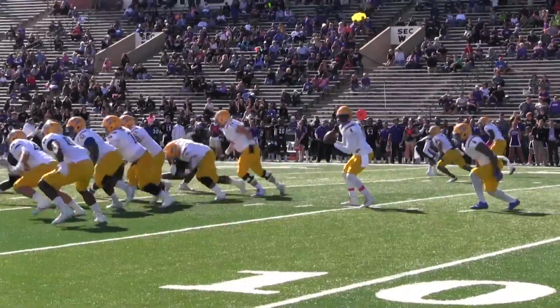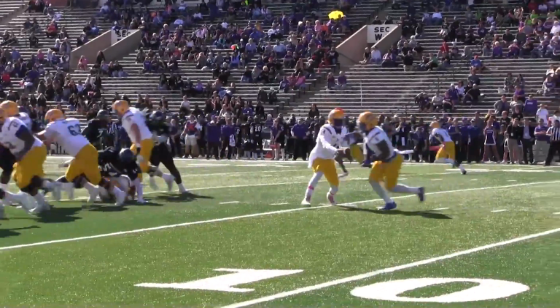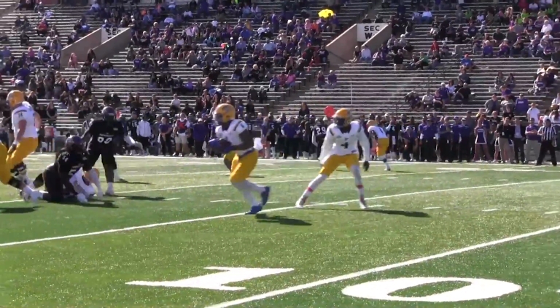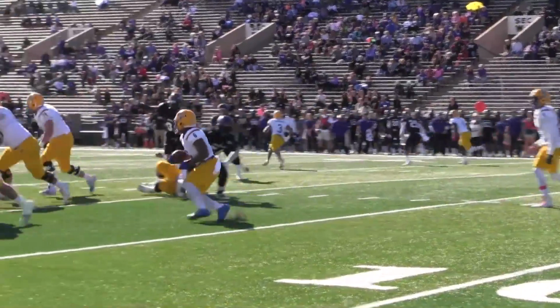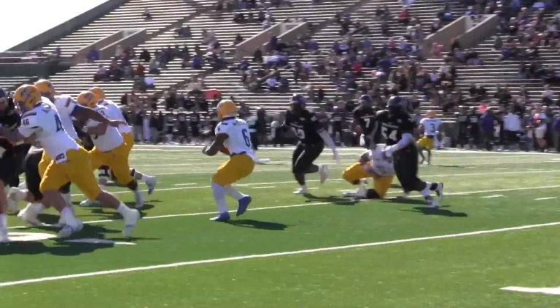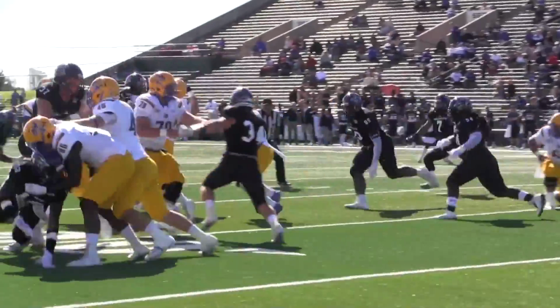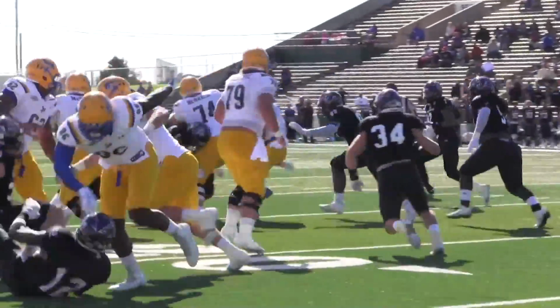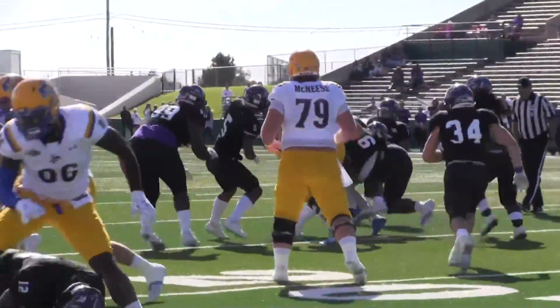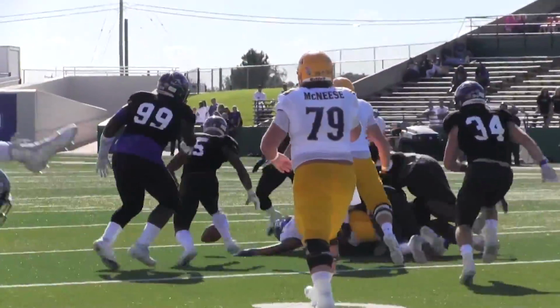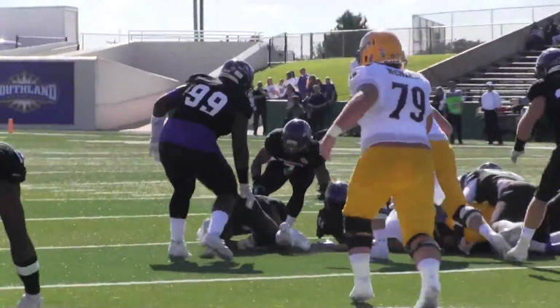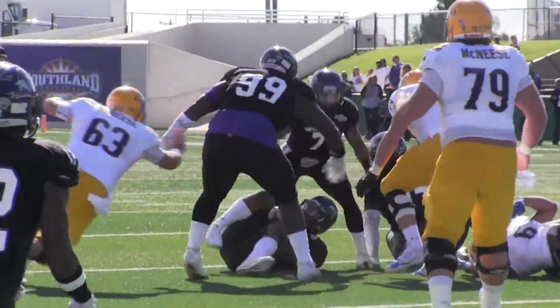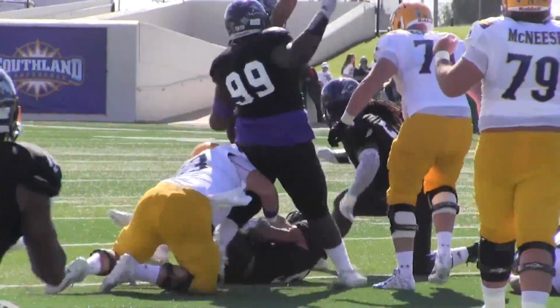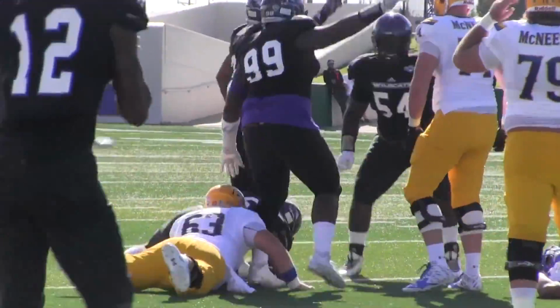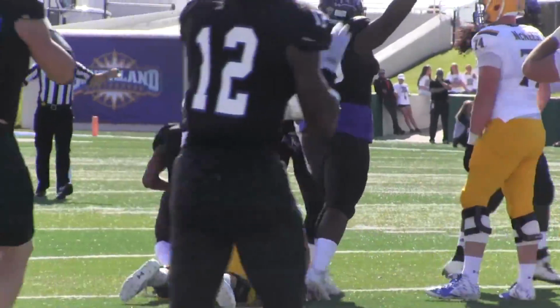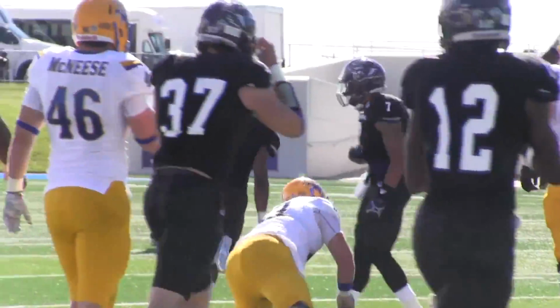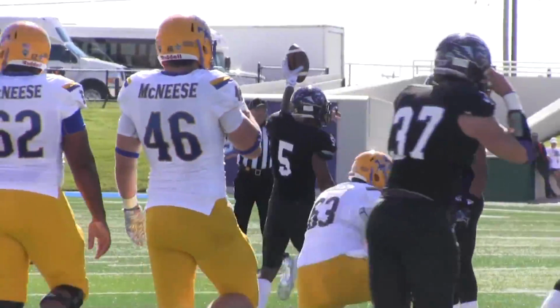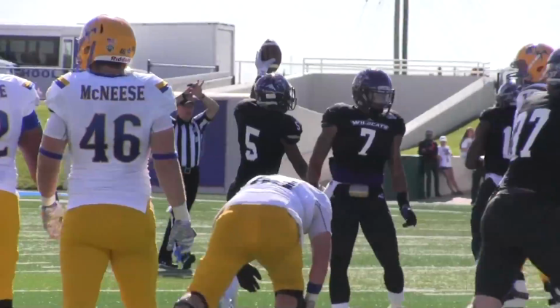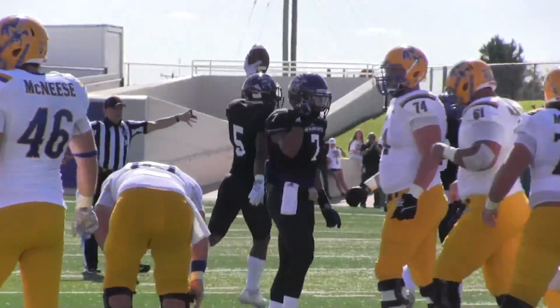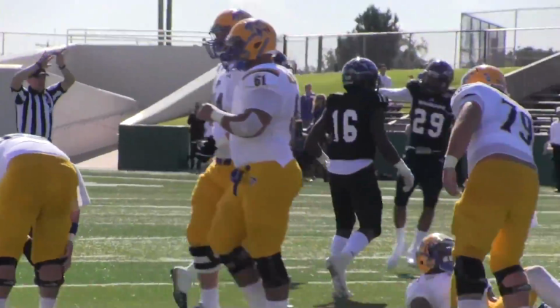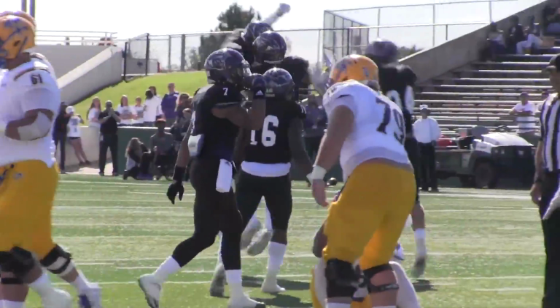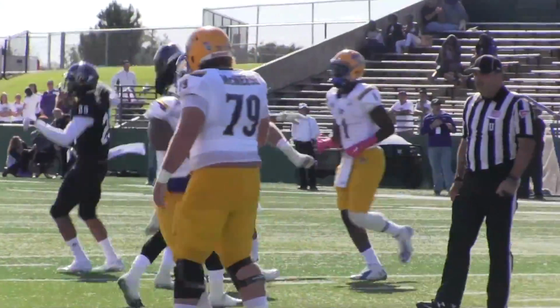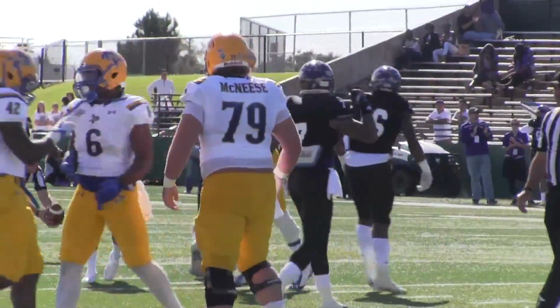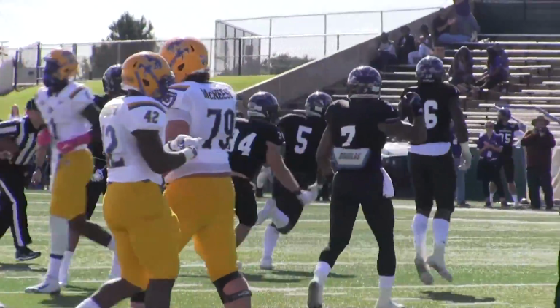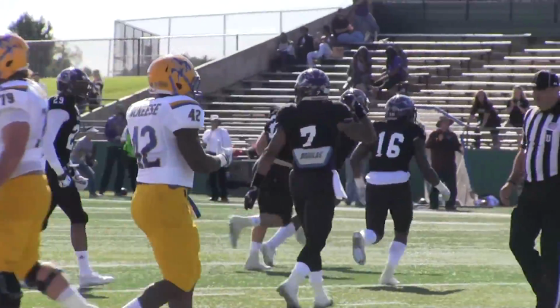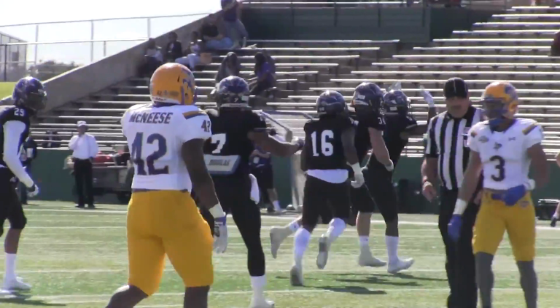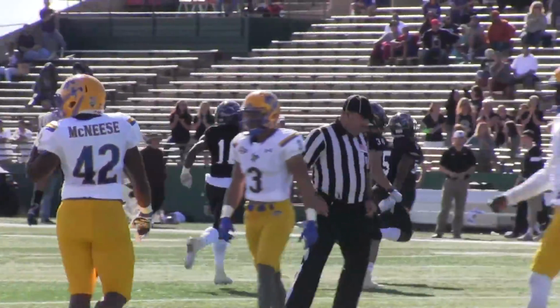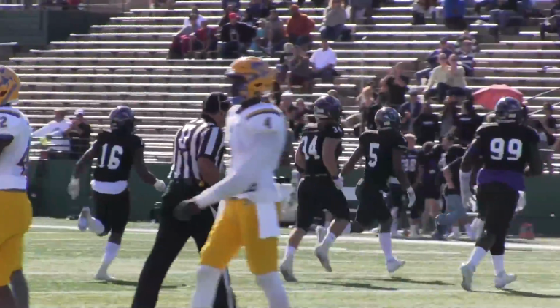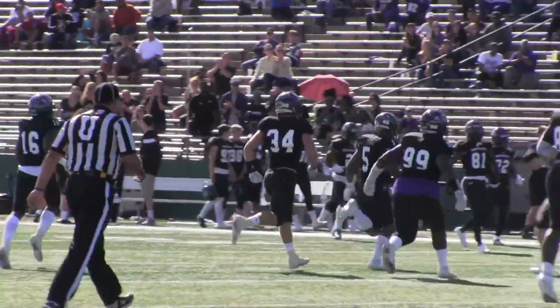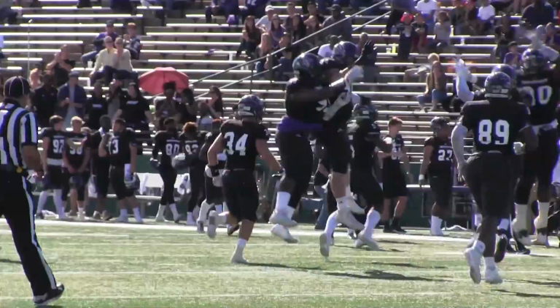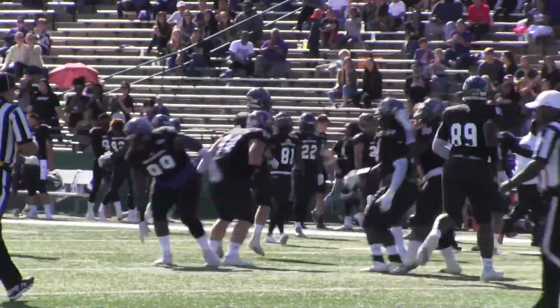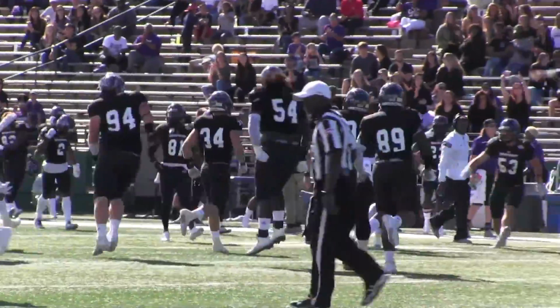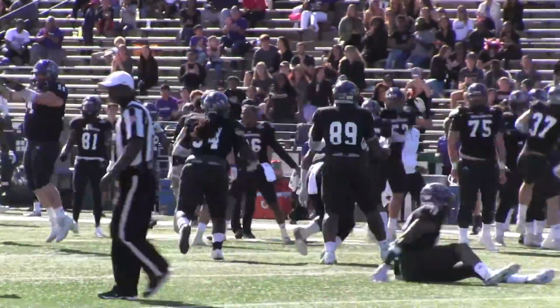He takes the snap, he's gonna hand off, running left. Ross cuts it back upfield and he's got about six — ball on the ground, recovered by ACU. It's Junior Henderson with the takeaway, just the third fumble recovery of the season, and the Cats have it back.